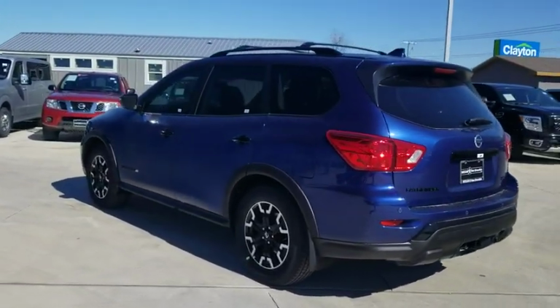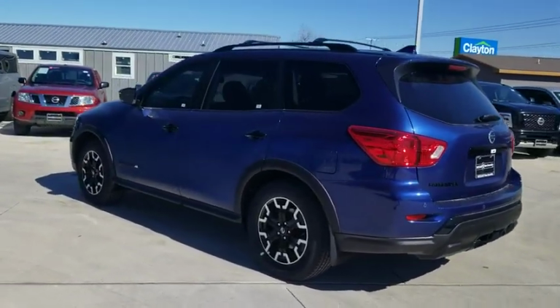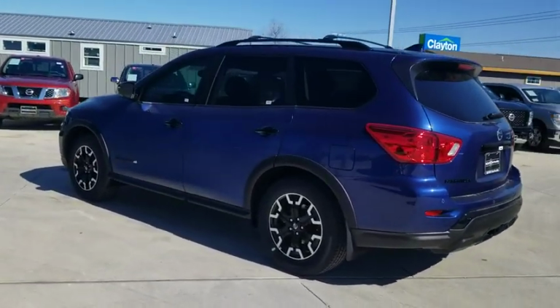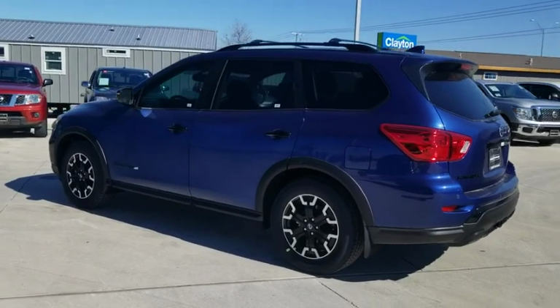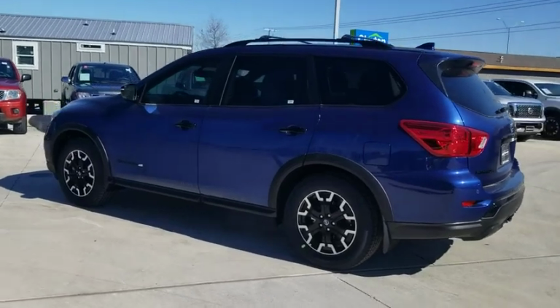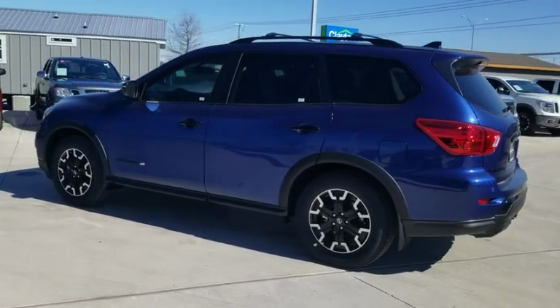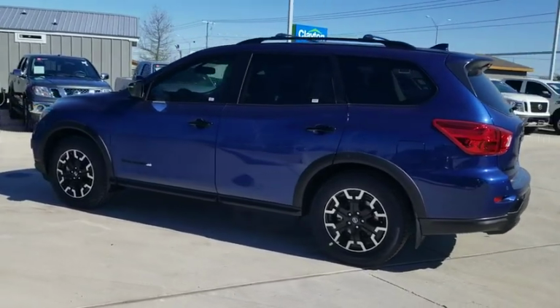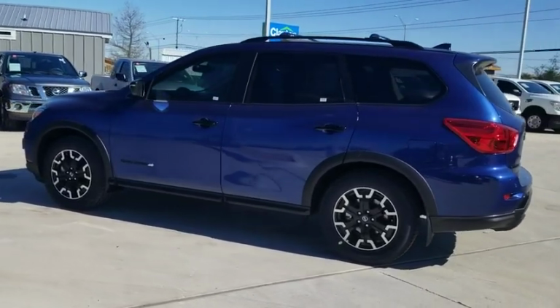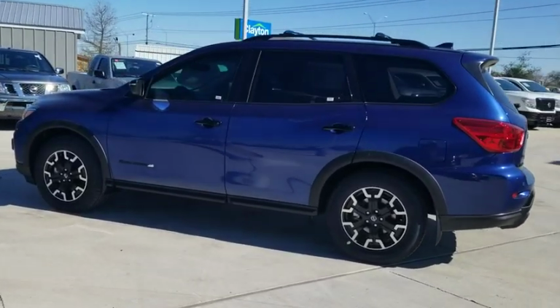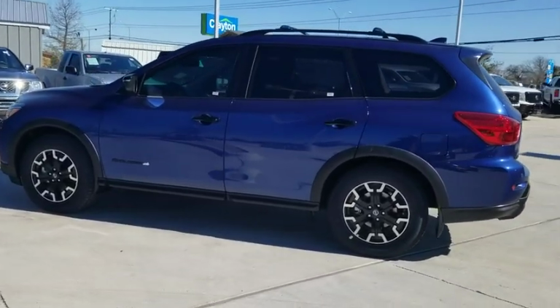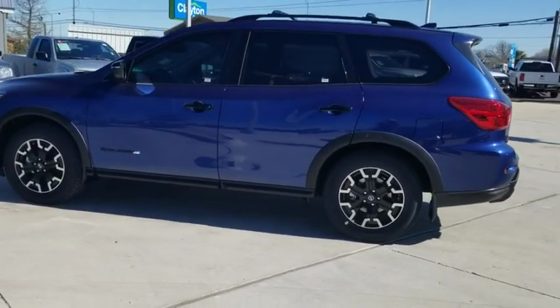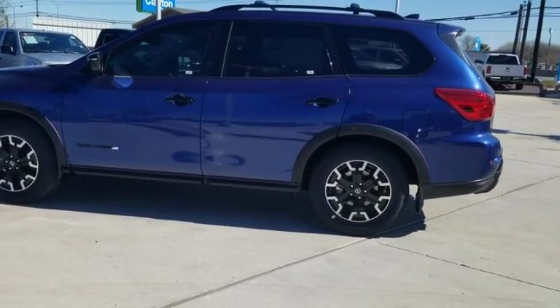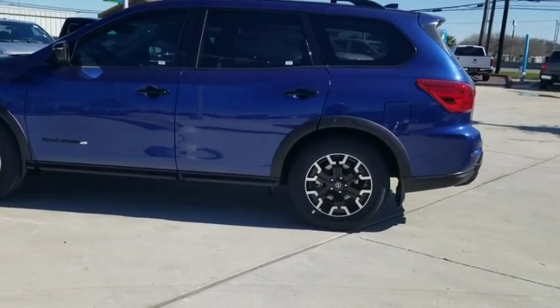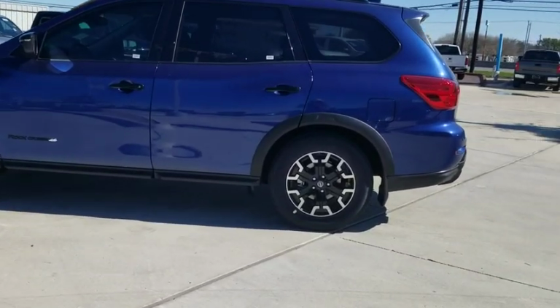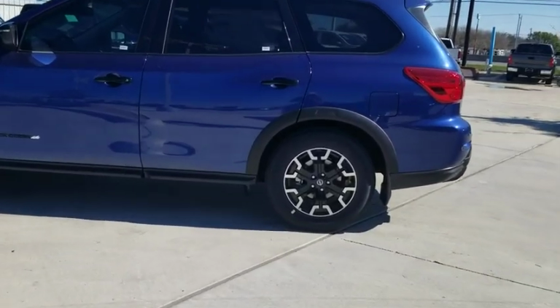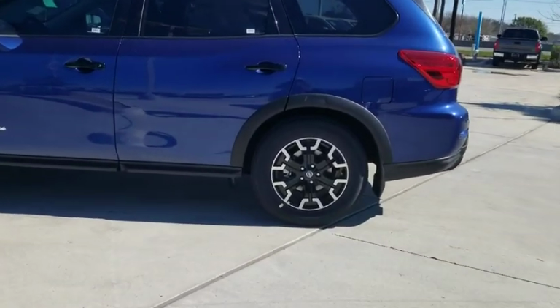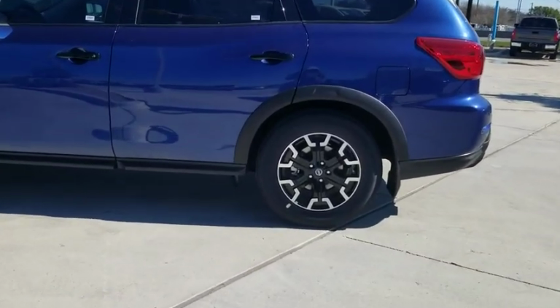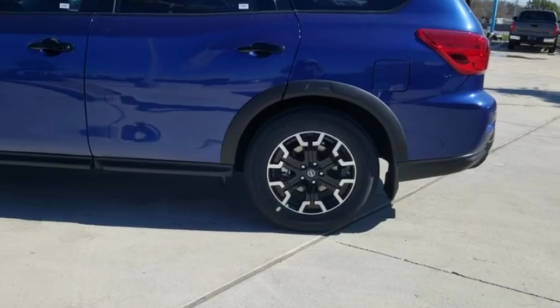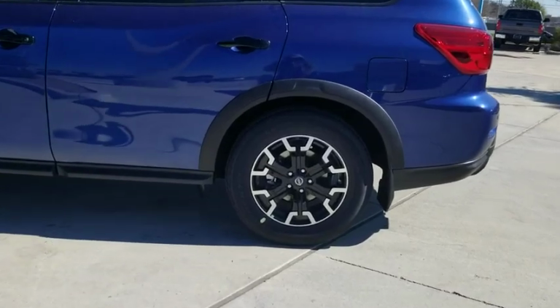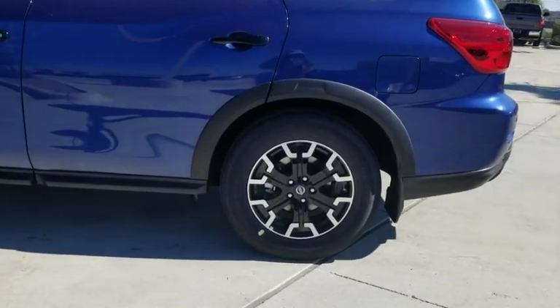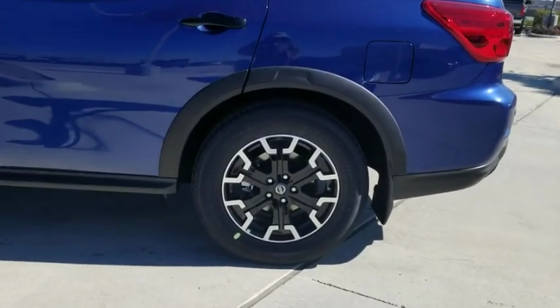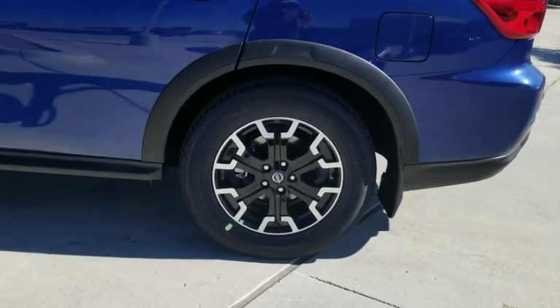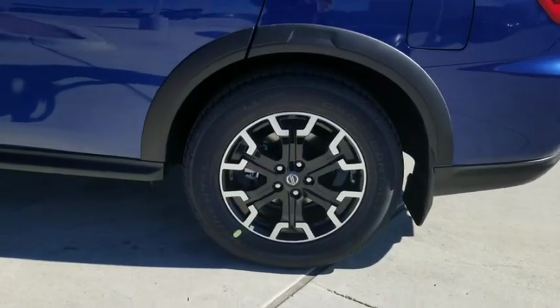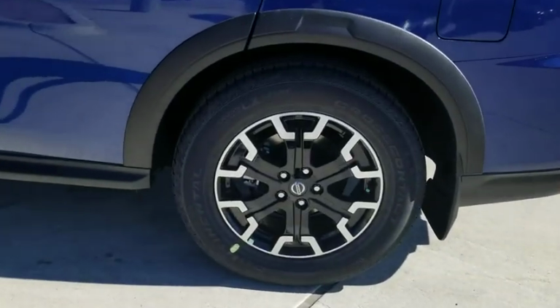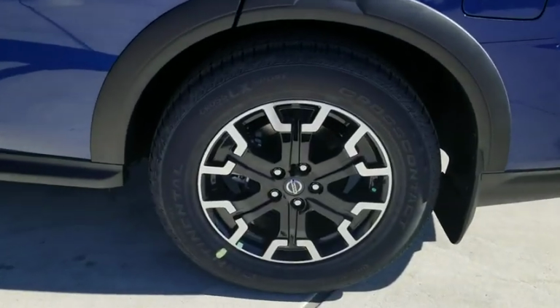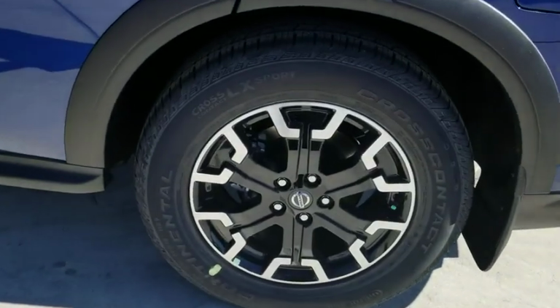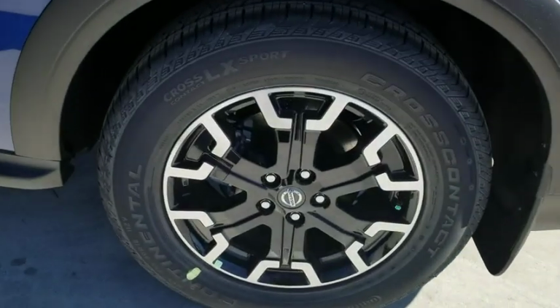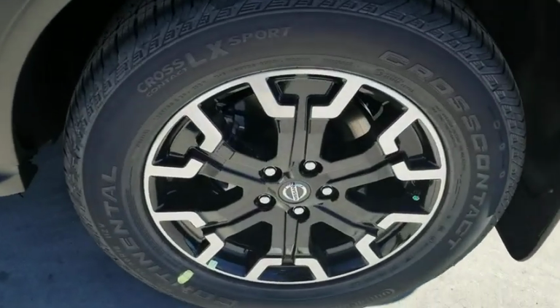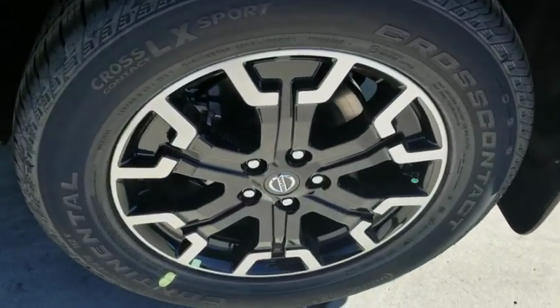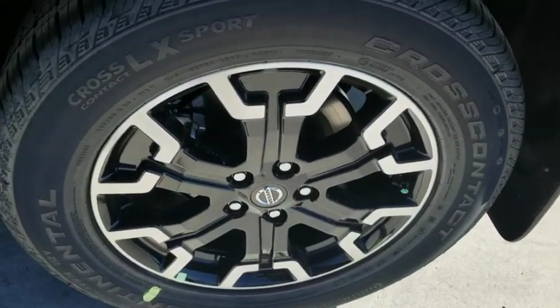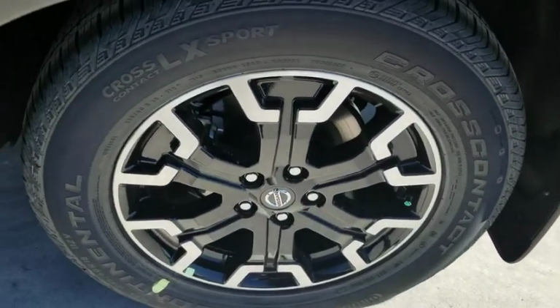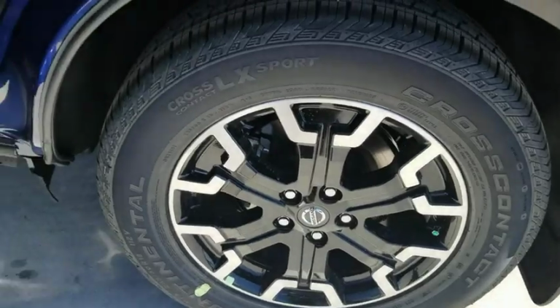Here are some of this vehicle's great options: traction control, dual airbags, leather-wrapped steering wheel, alloy wheels, power steering, four-wheel disc brakes, security system, CD player, compass.